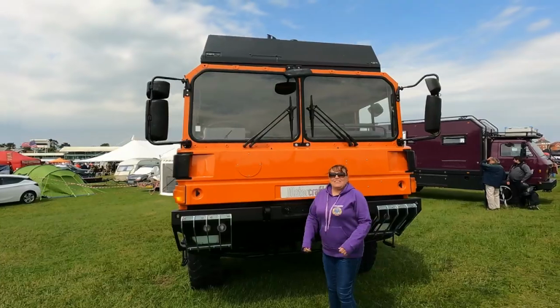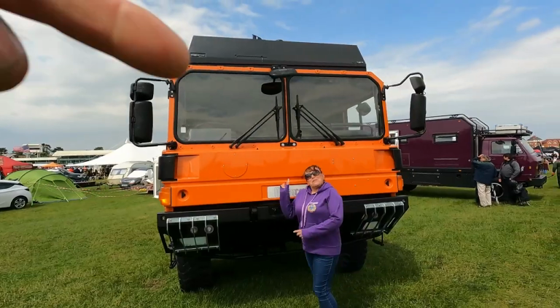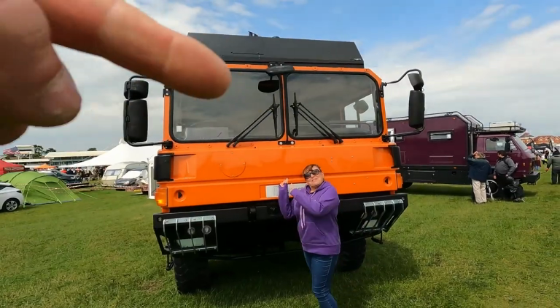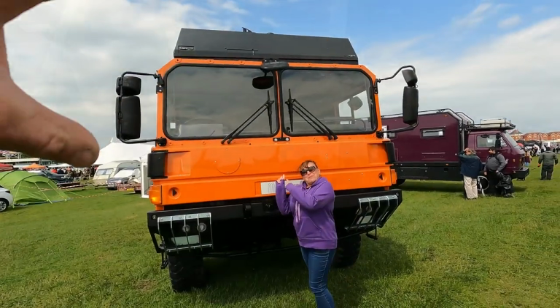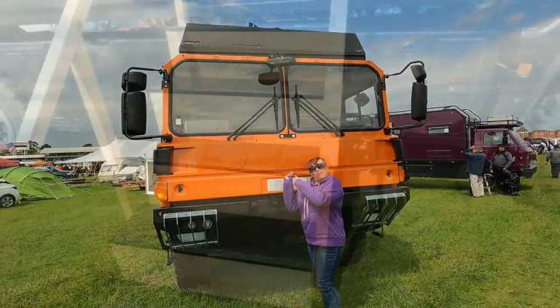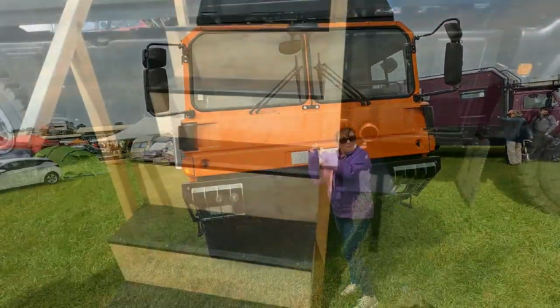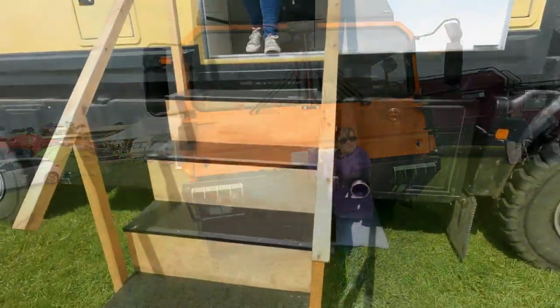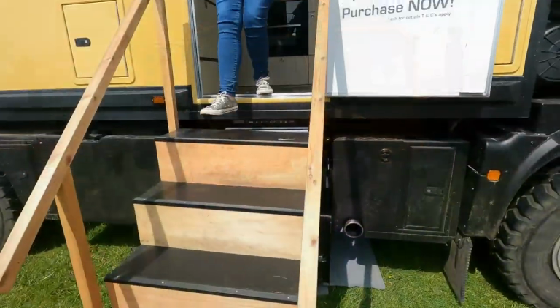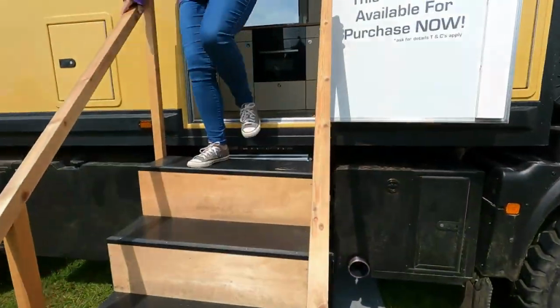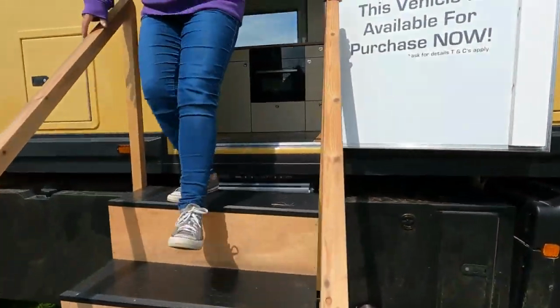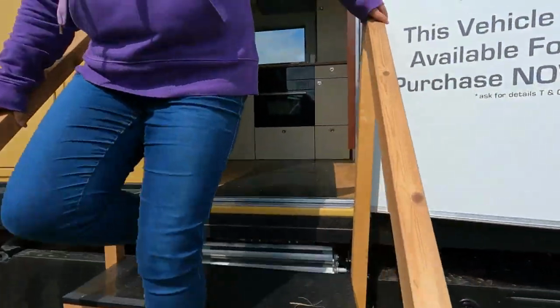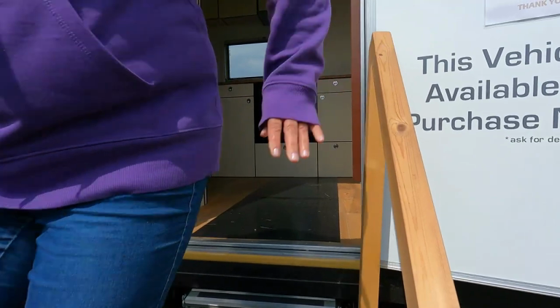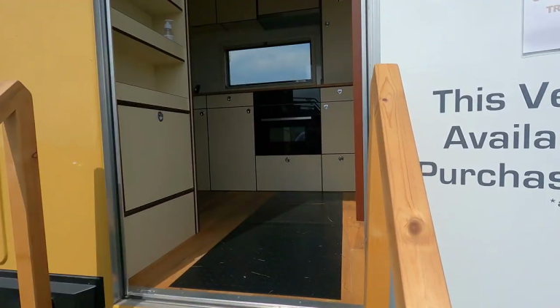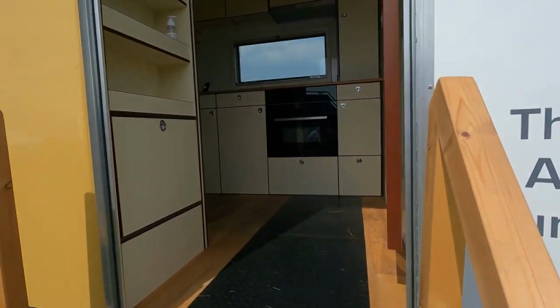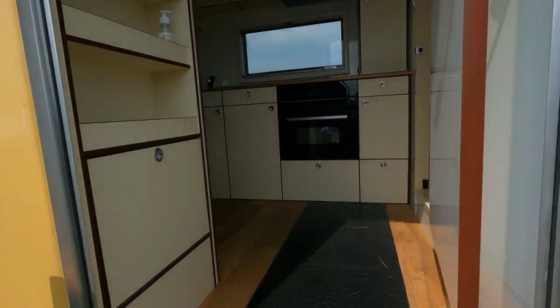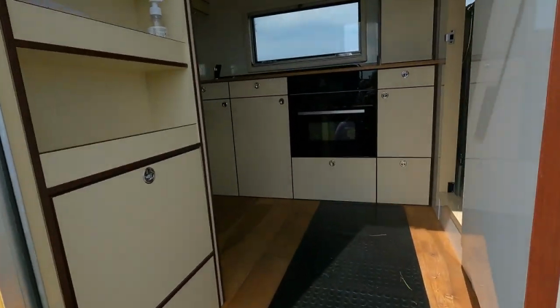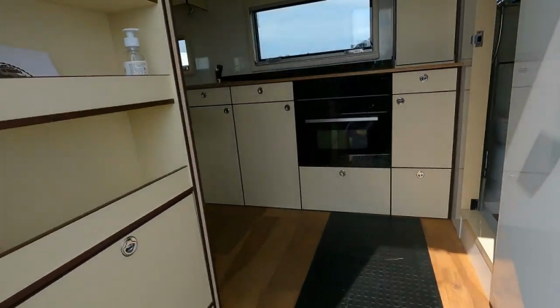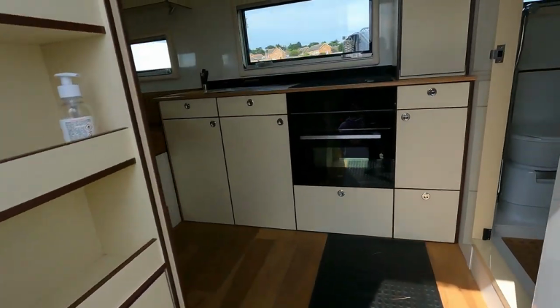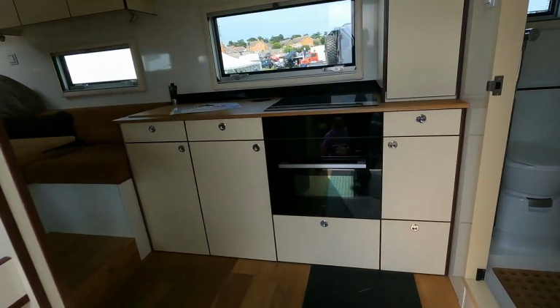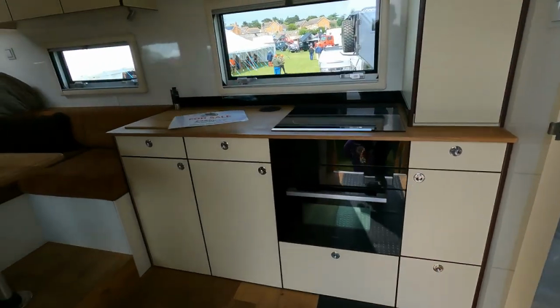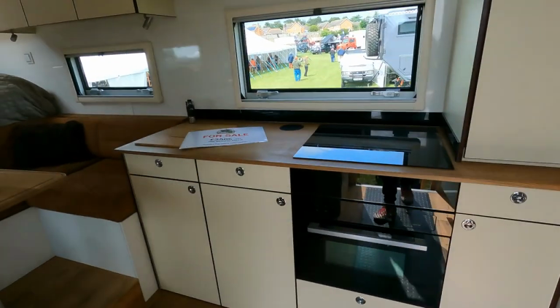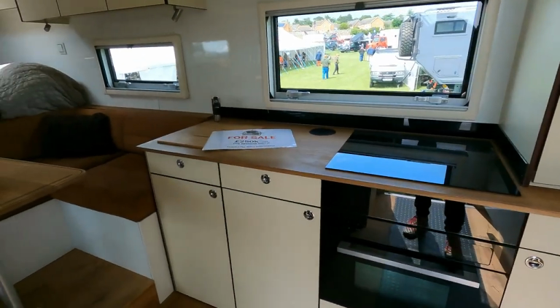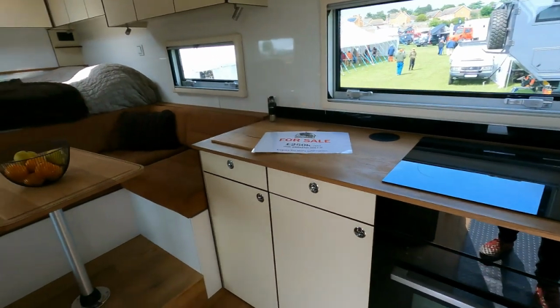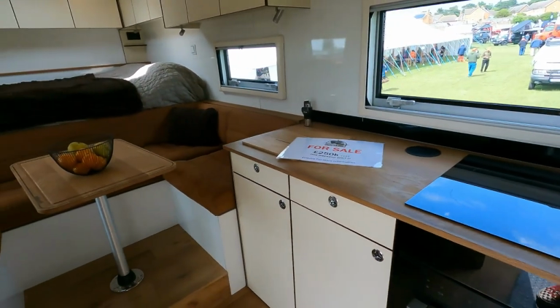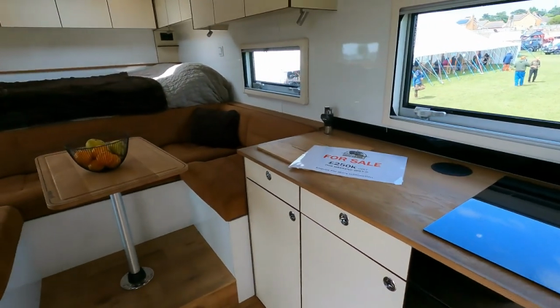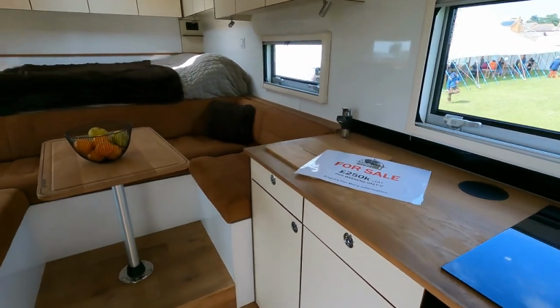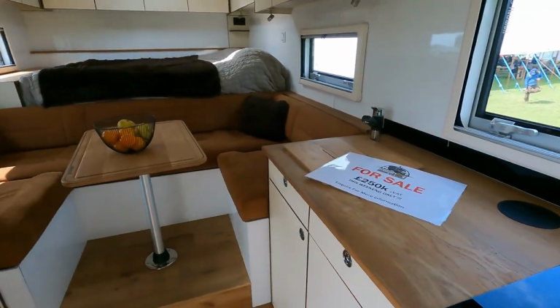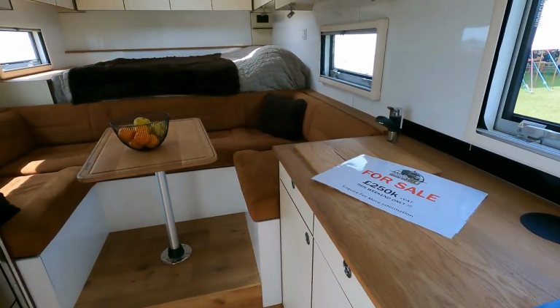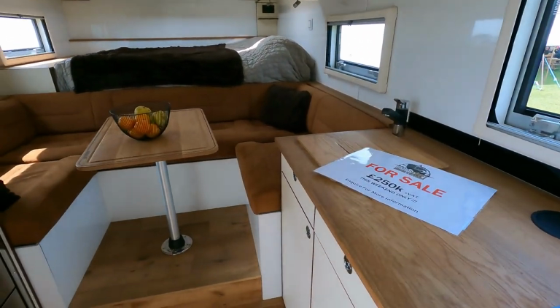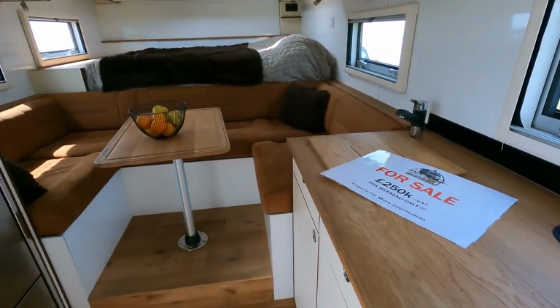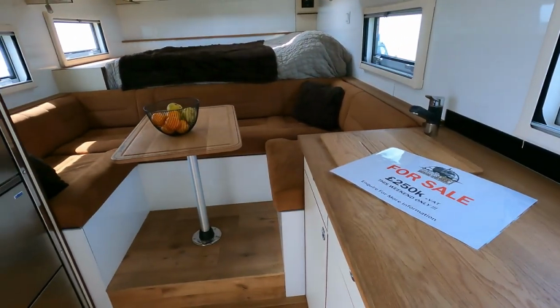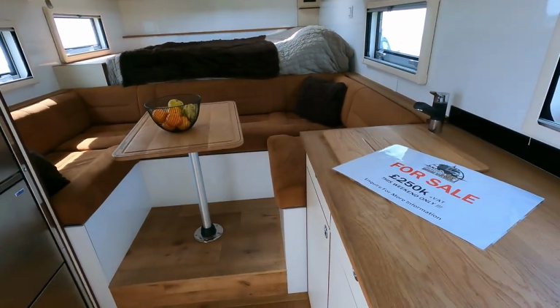Look at this! Caroline is just coming out of this overland vehicle. I'm going to come in and check this thing out — this is totally different. What's this? 250,000 plus VAT.